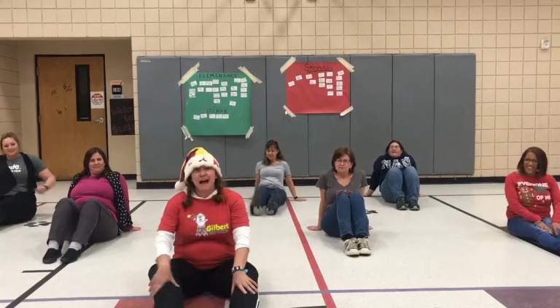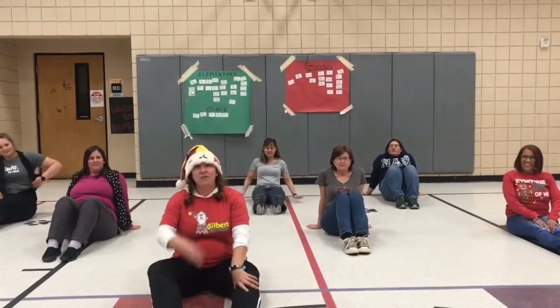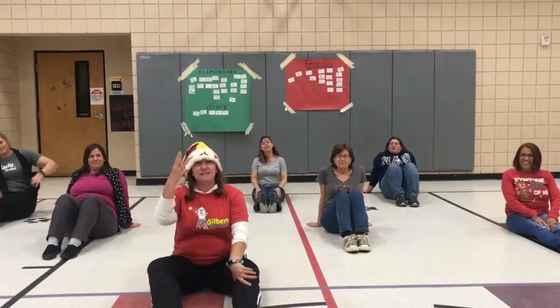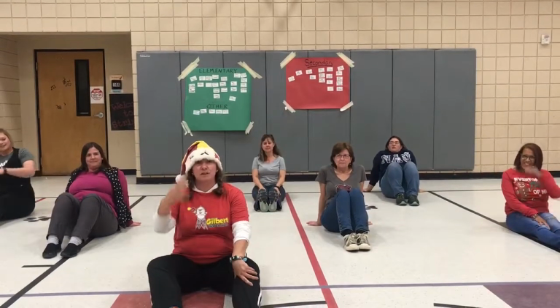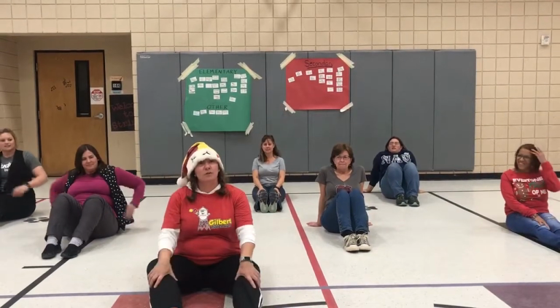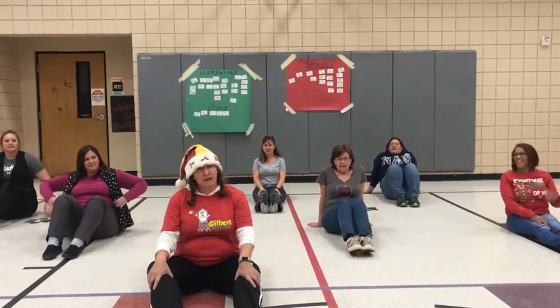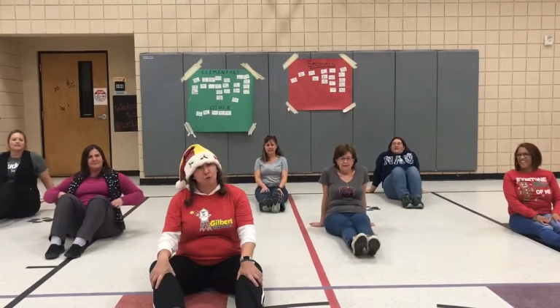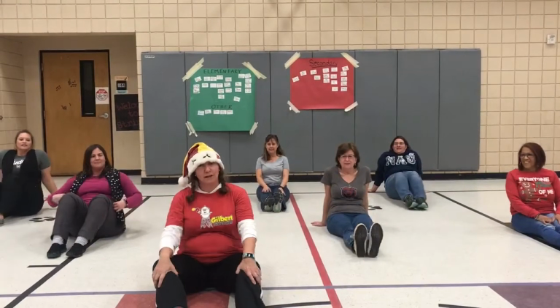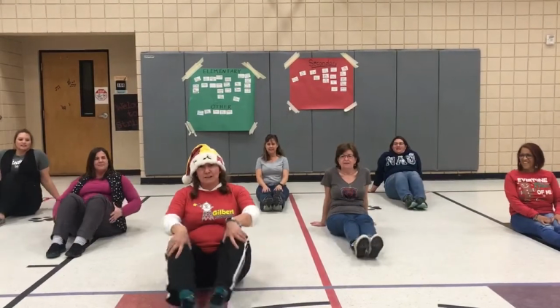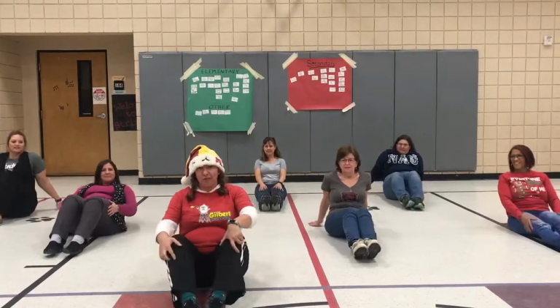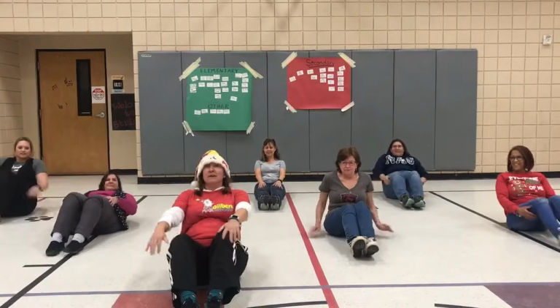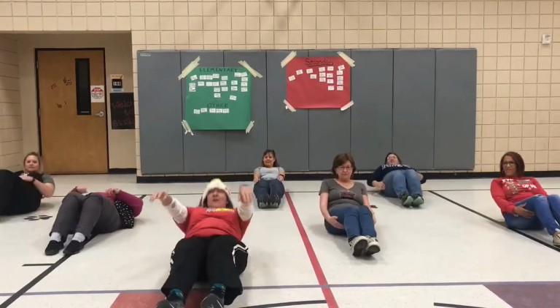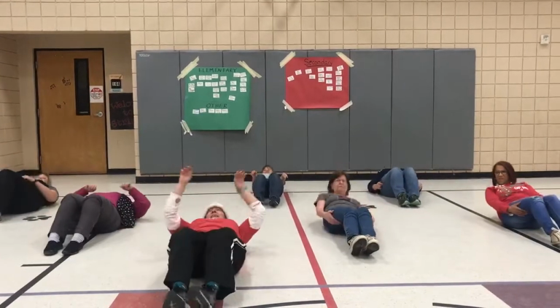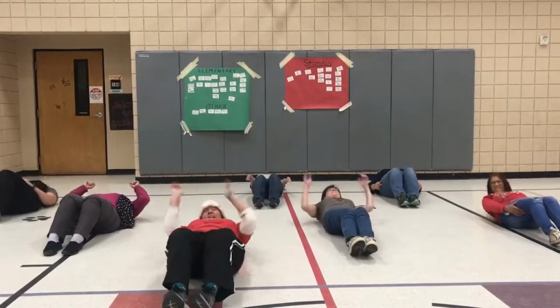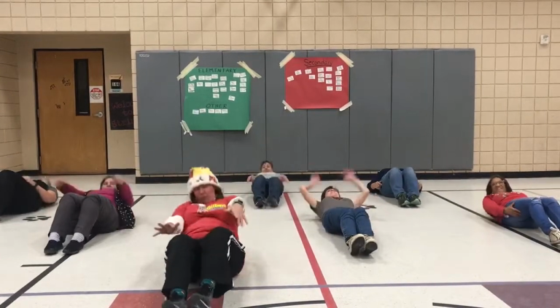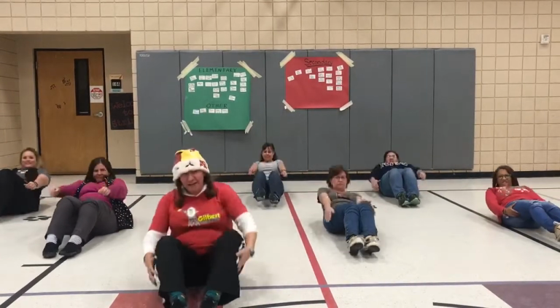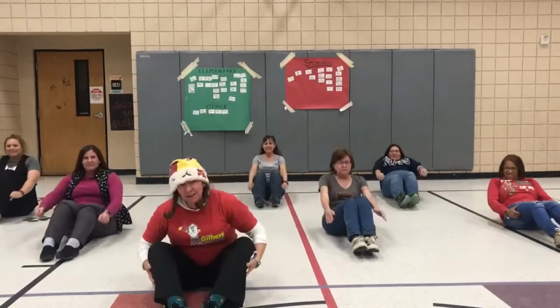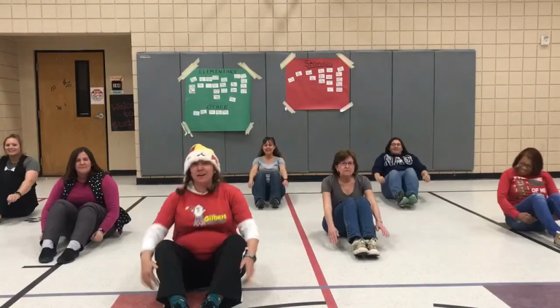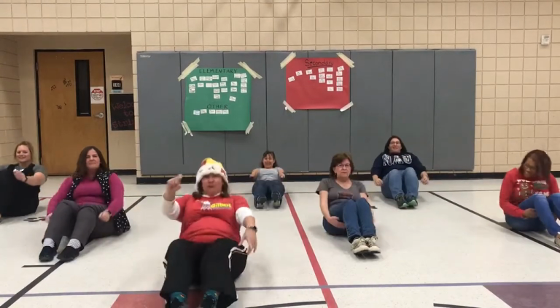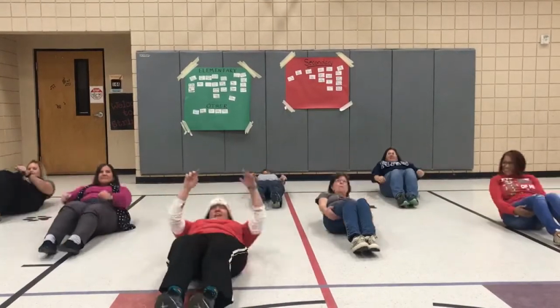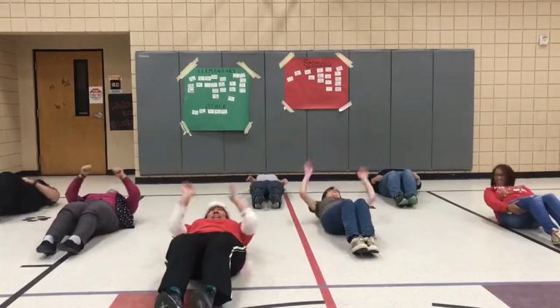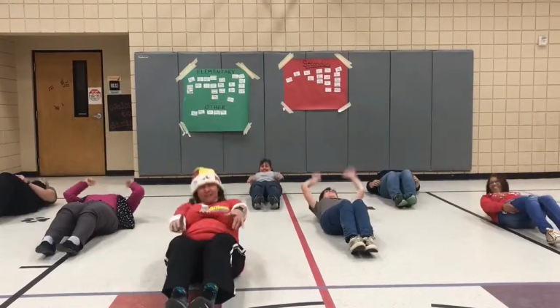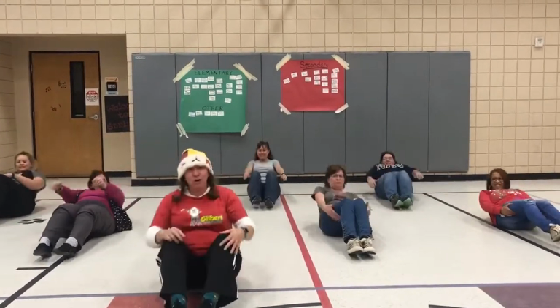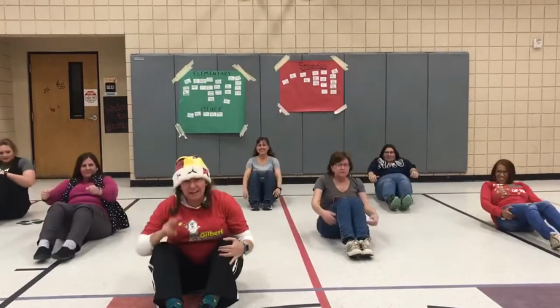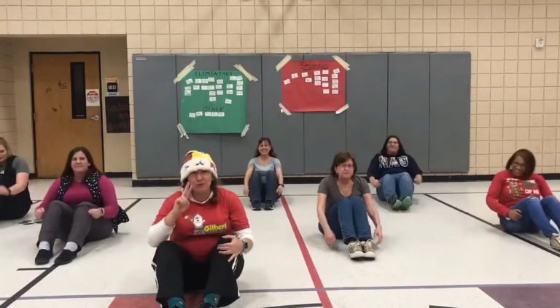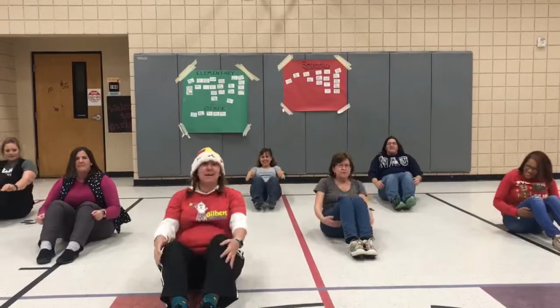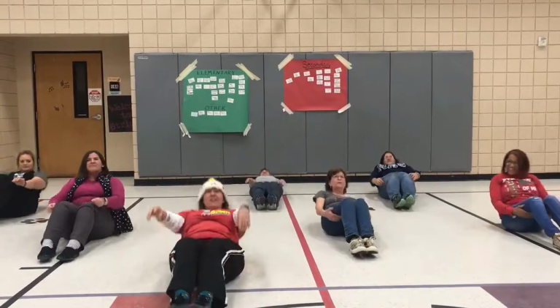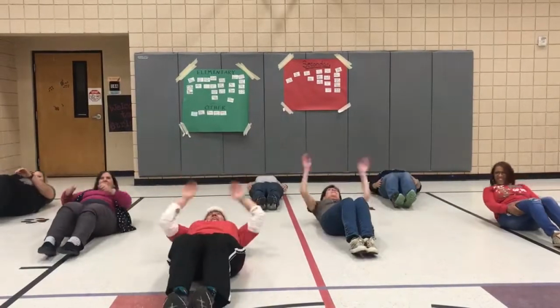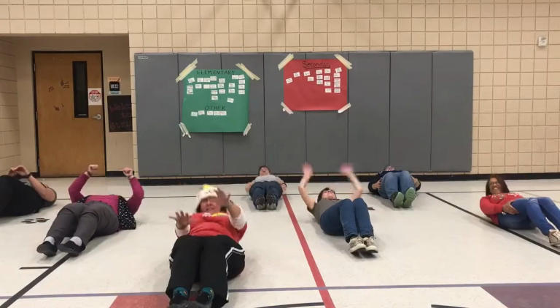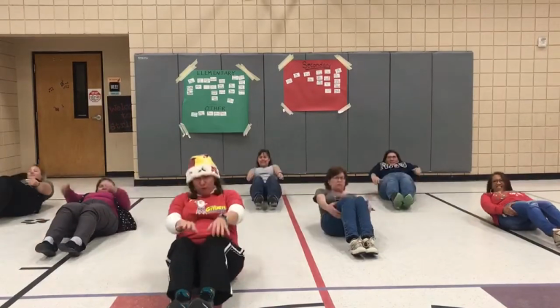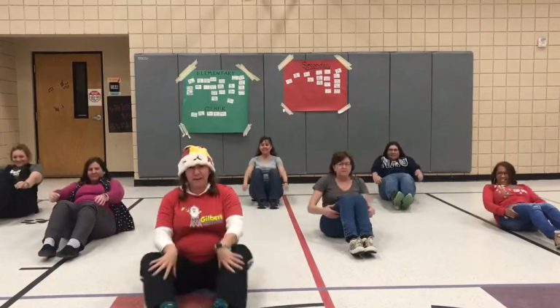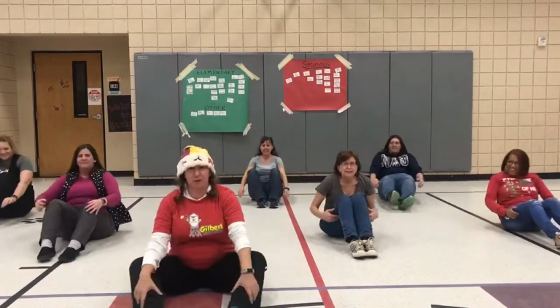Now three sit-ups, also known as good morning and good night. Here we go. Good night. Good morning. 1. Good night. Good morning. 2. Good night. Good morning. 3.